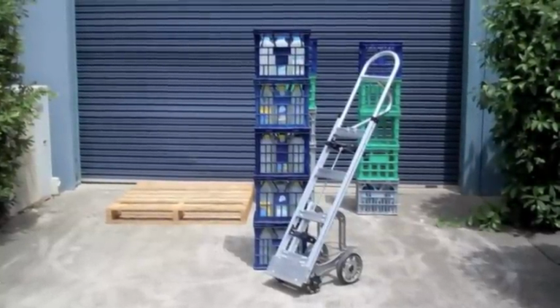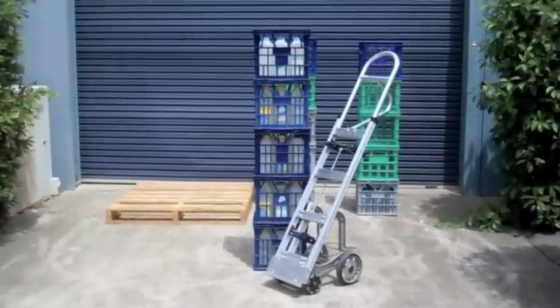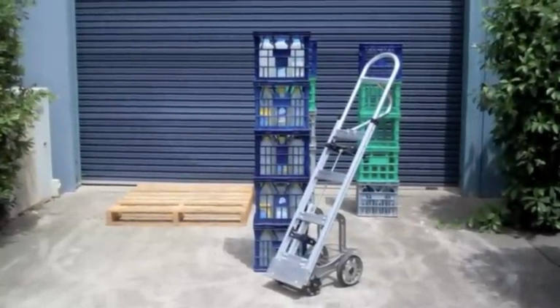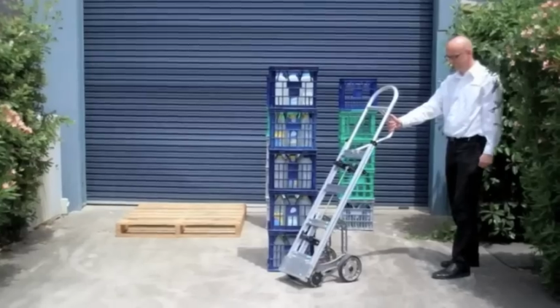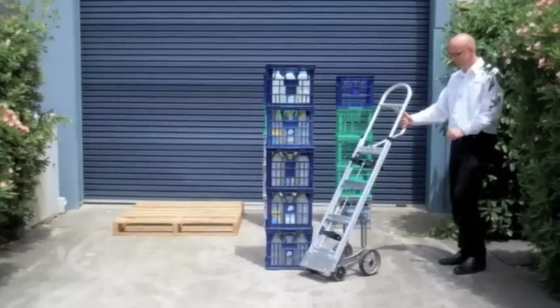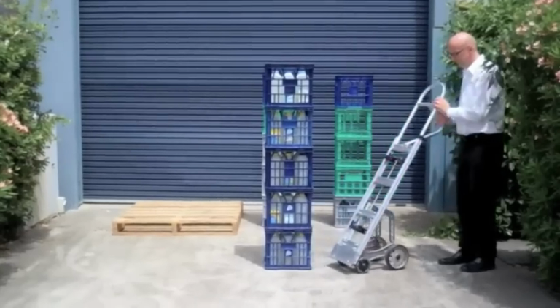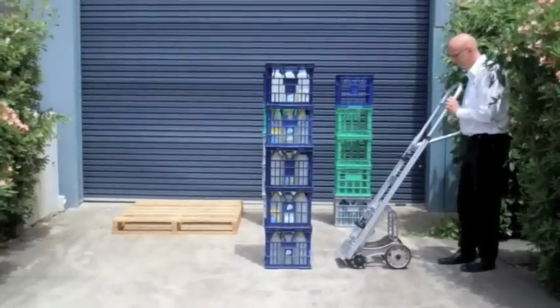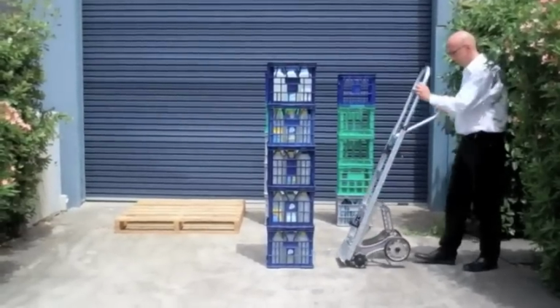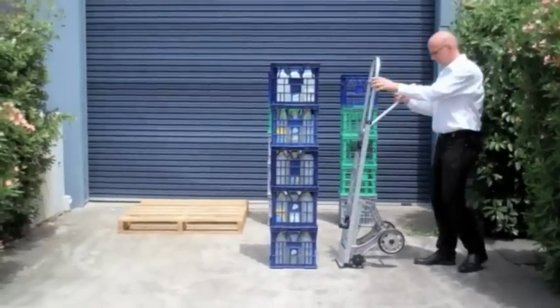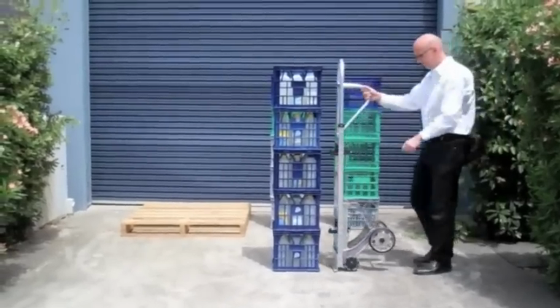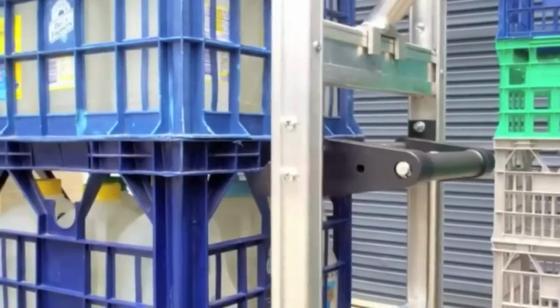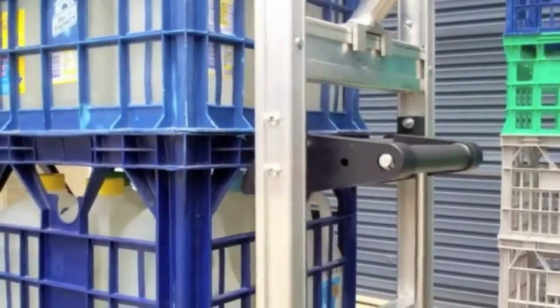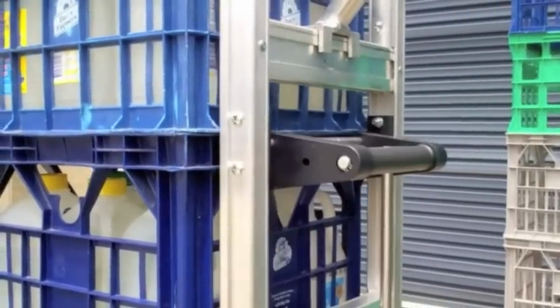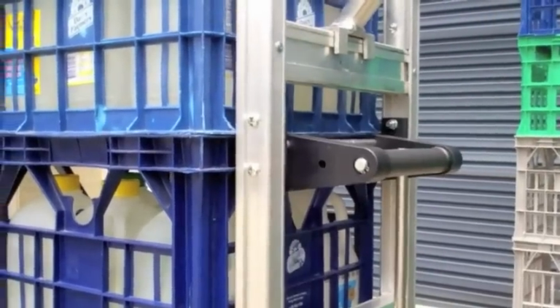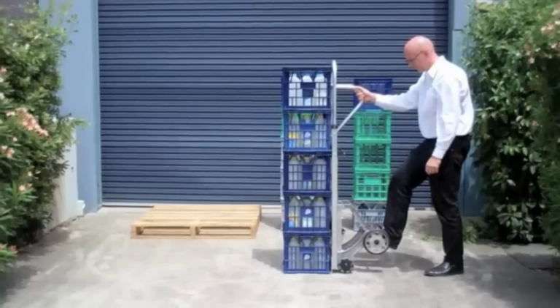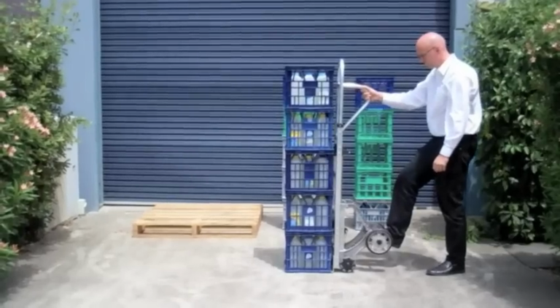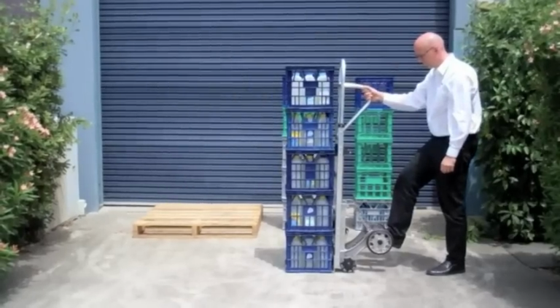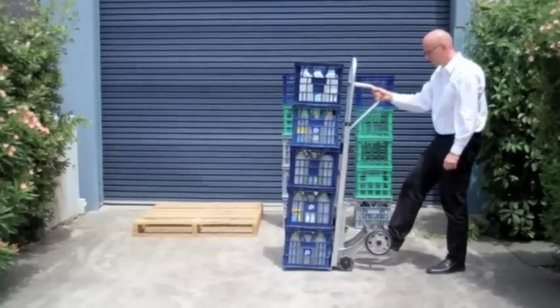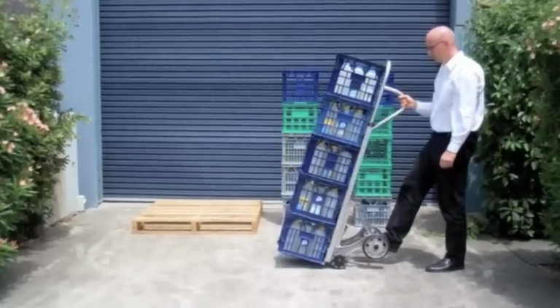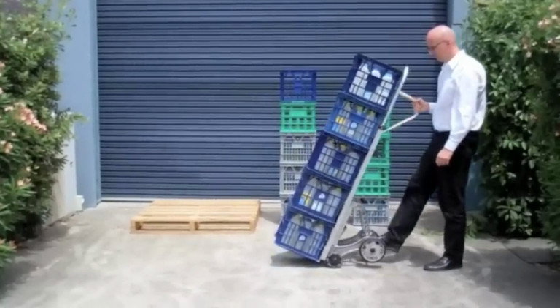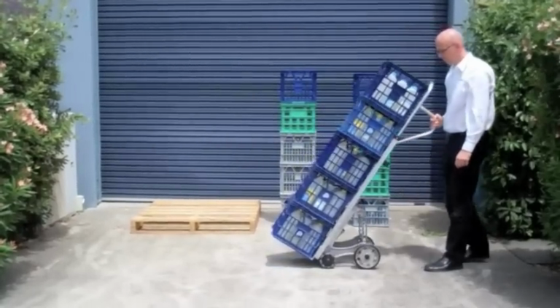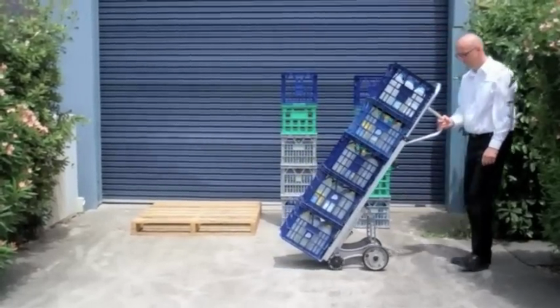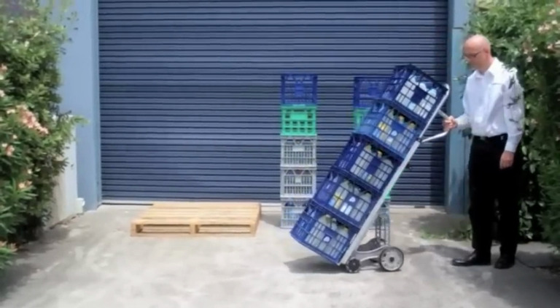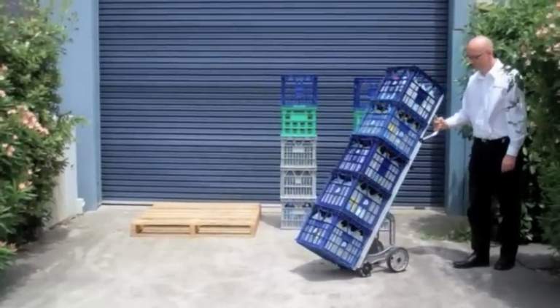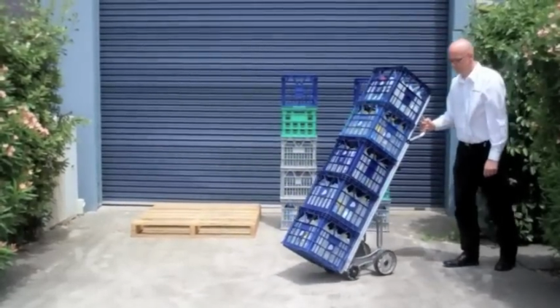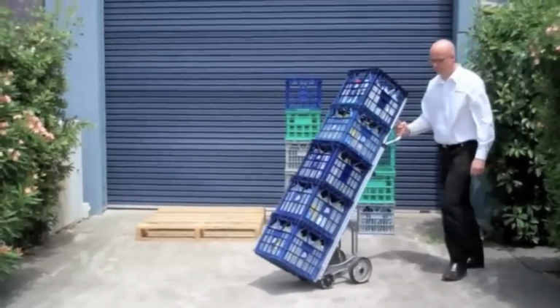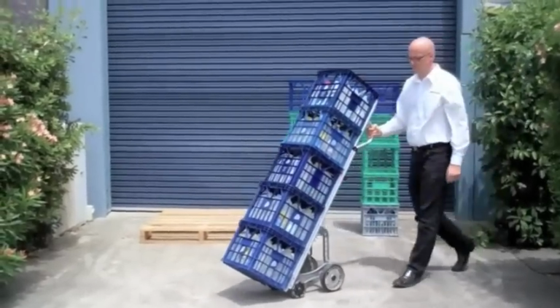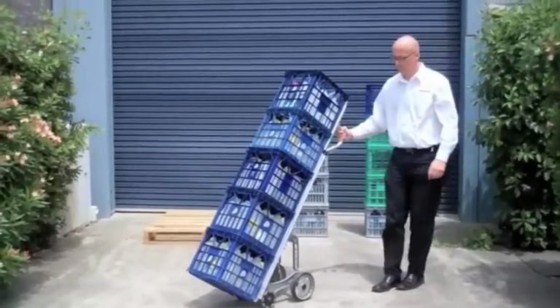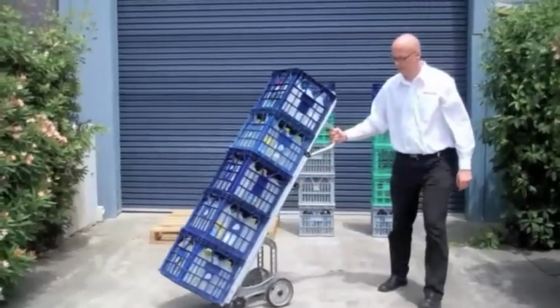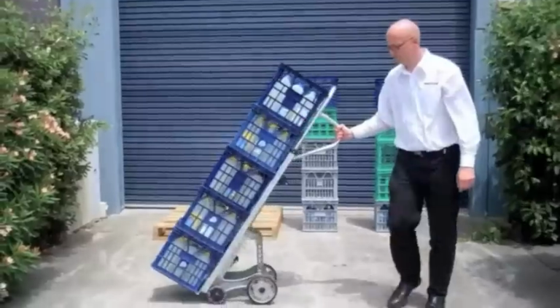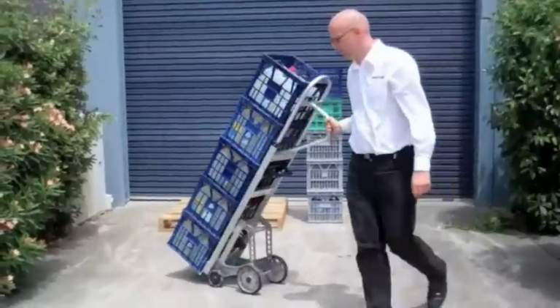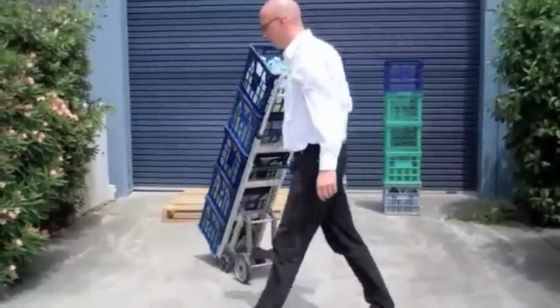When loading, slip the short toe under the stack, guiding the latches into the crate voids. Test that they have engaged and confirm visually, then pull back steadily until the rear wheels engage the ground. Now you are free to transfer the stack of crates.